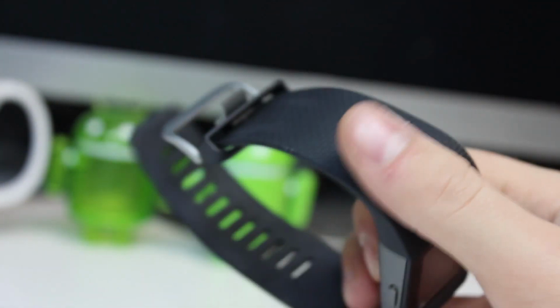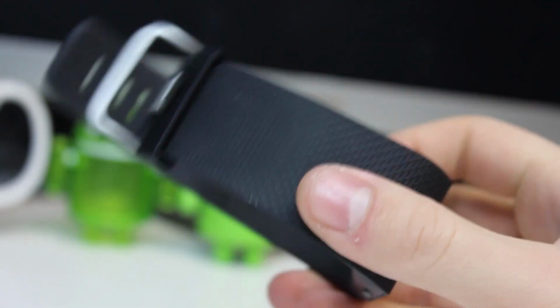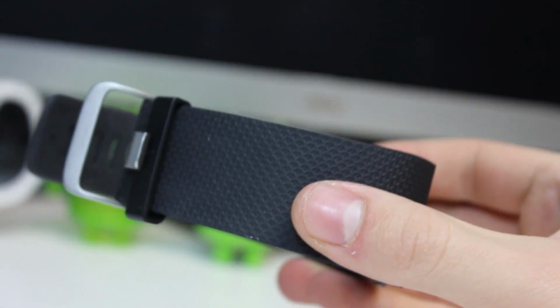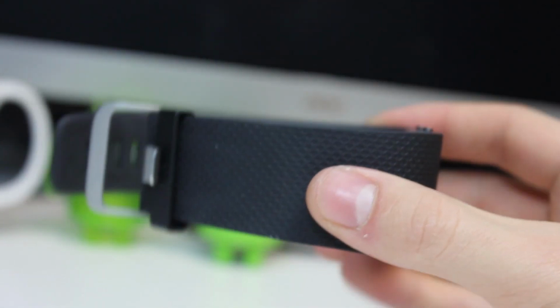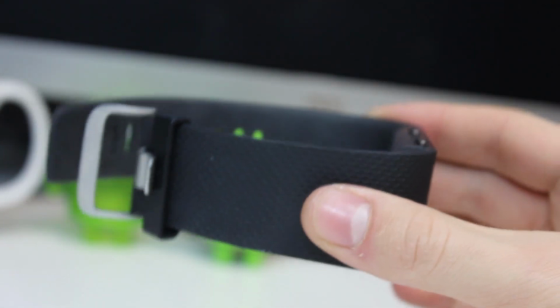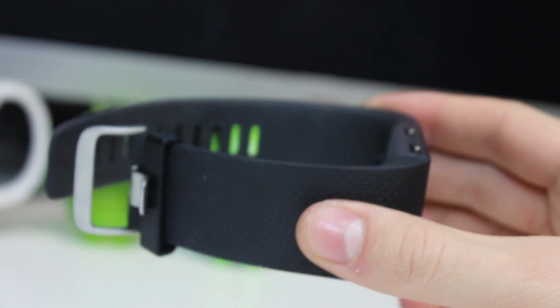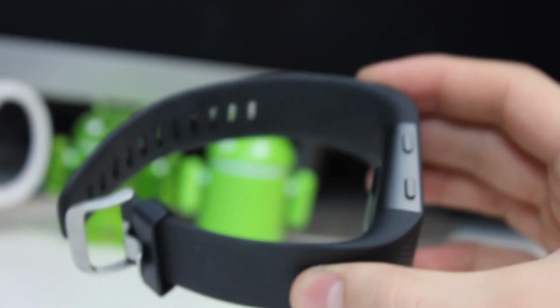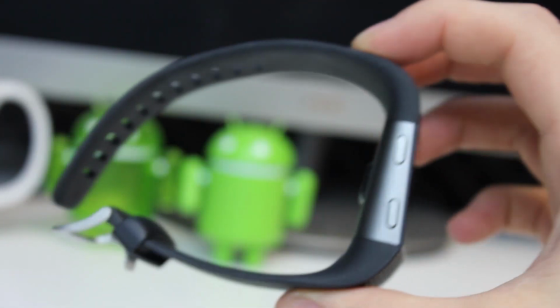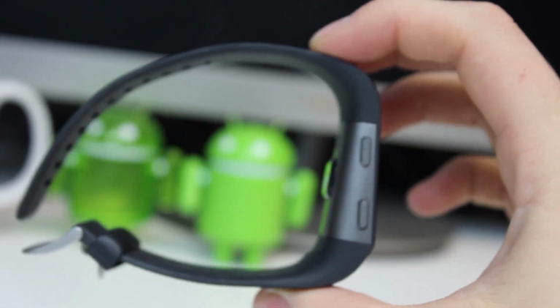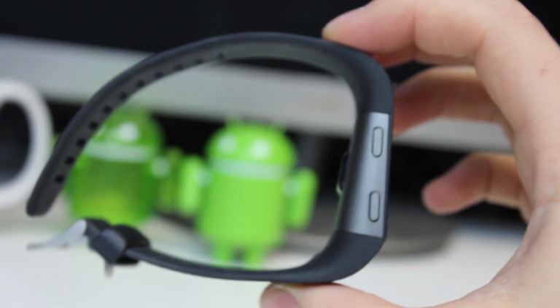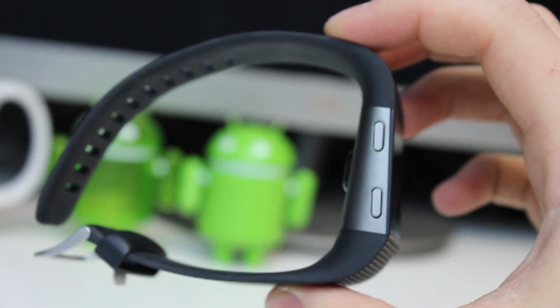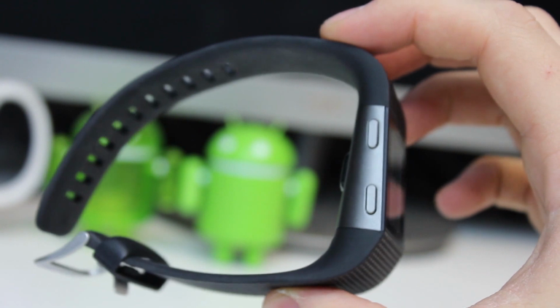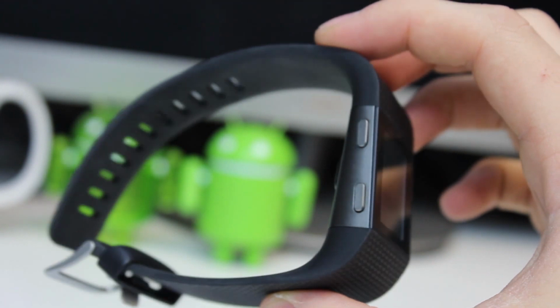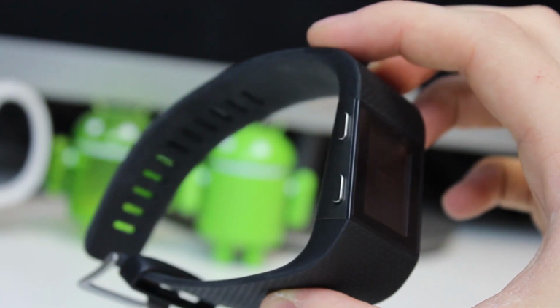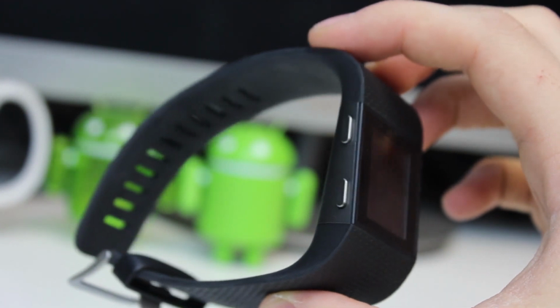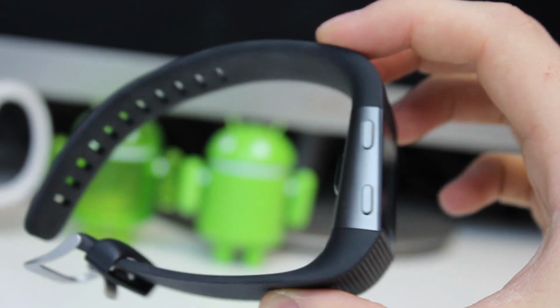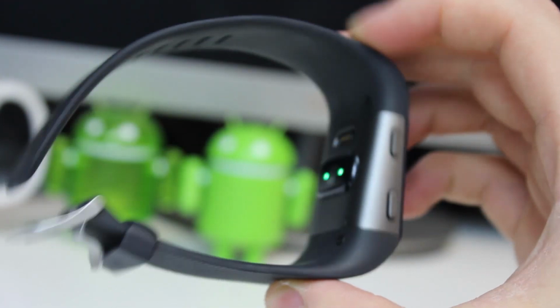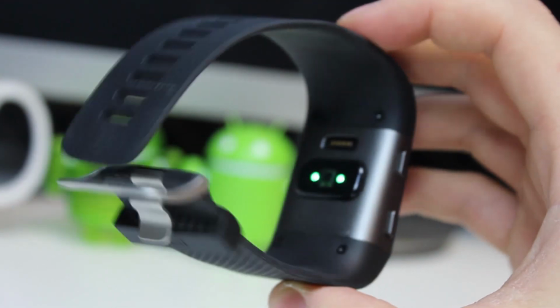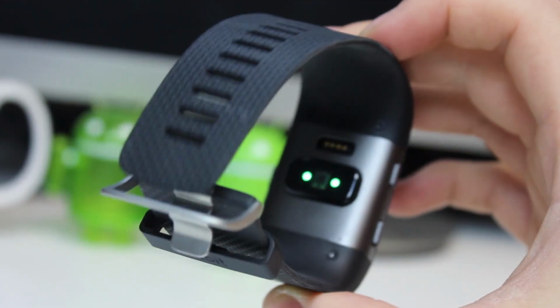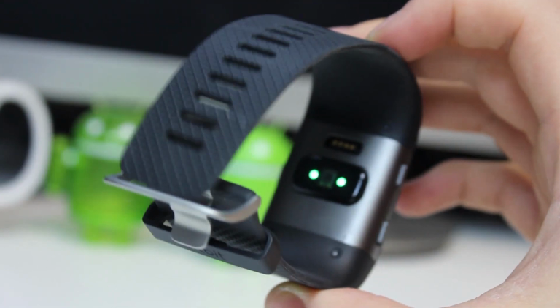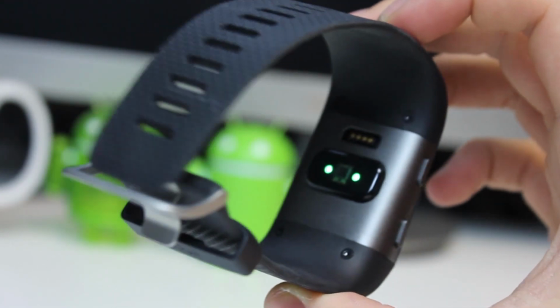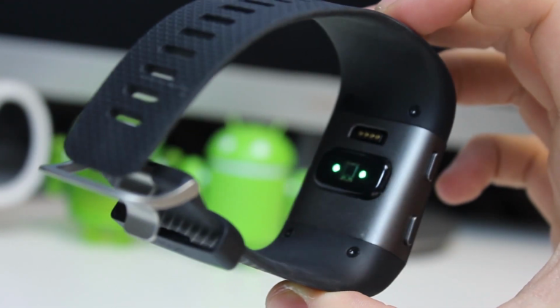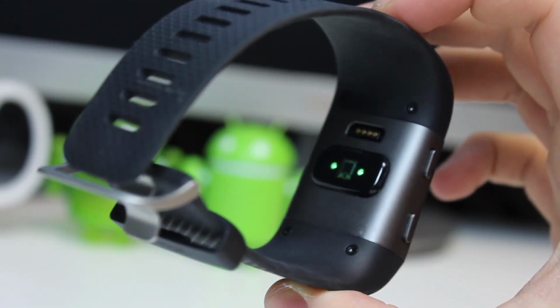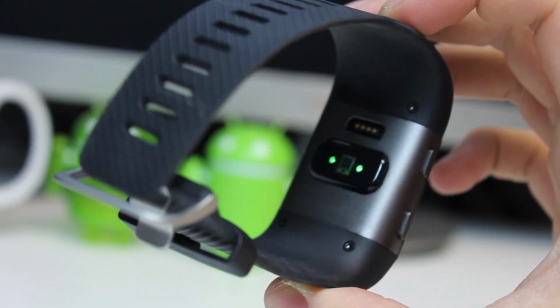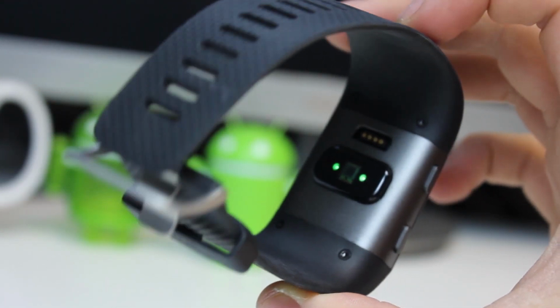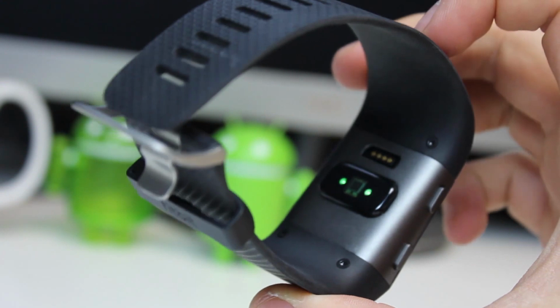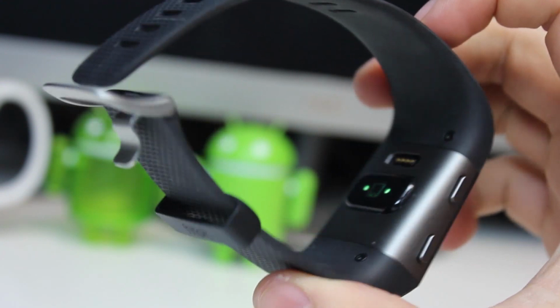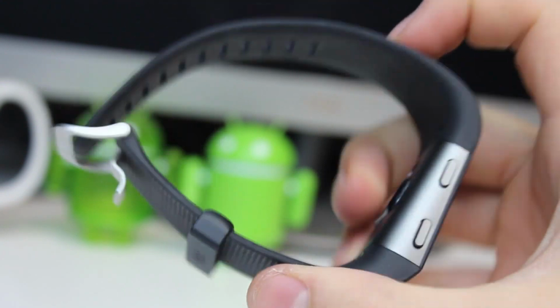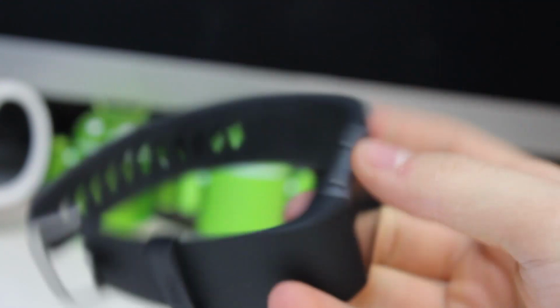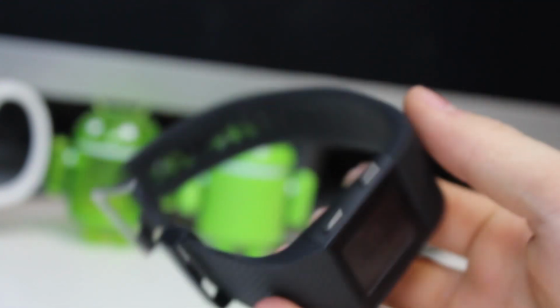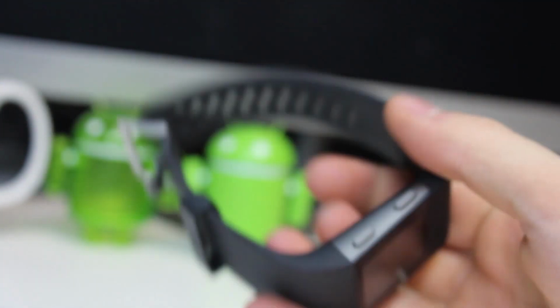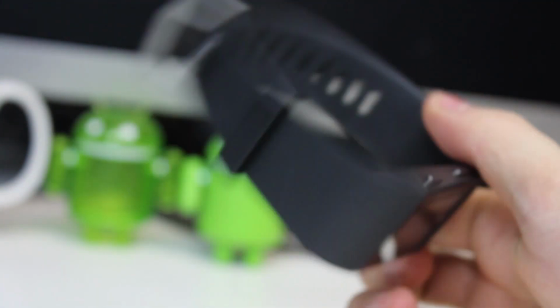Setup again was very simple. I already have a Fitbit profile so all I needed to do was connect this via Bluetooth to my LG G4. On connection, it automatically updated the firmware on the Surge.